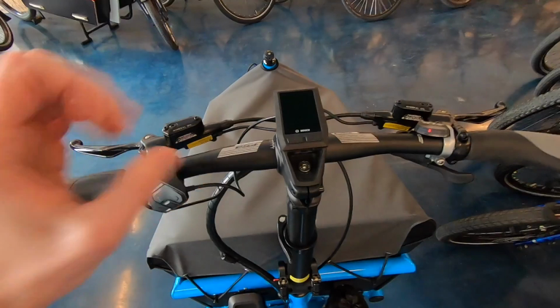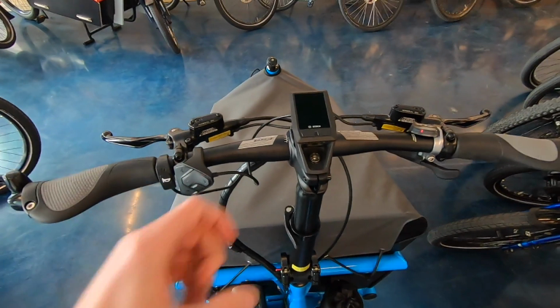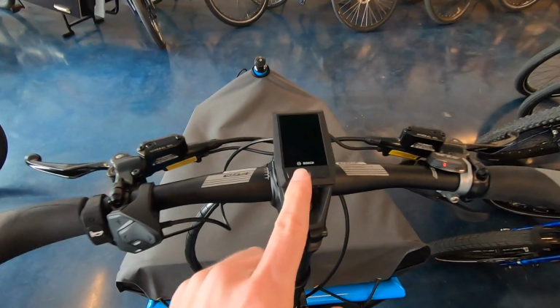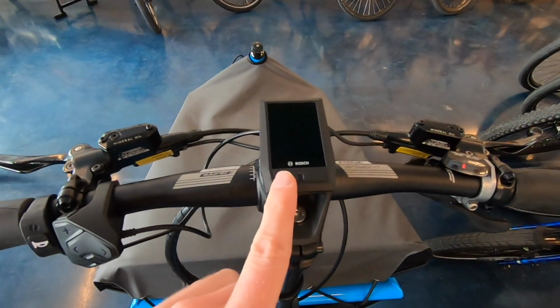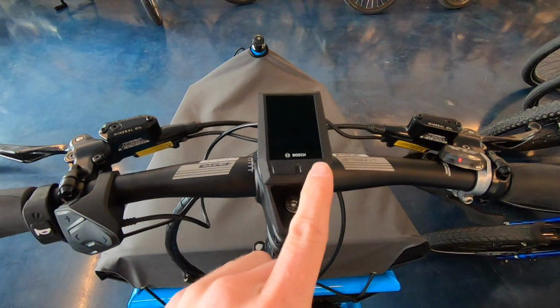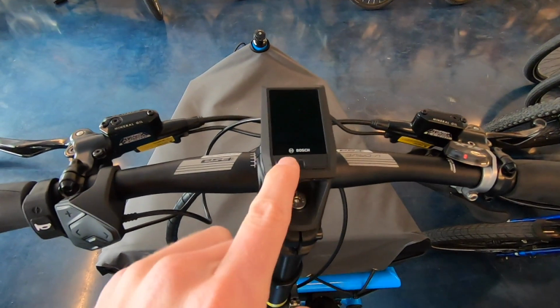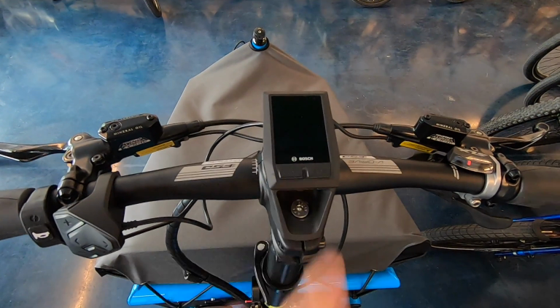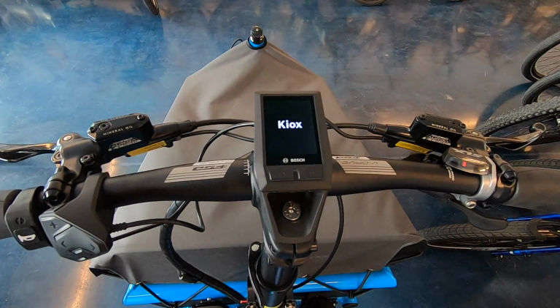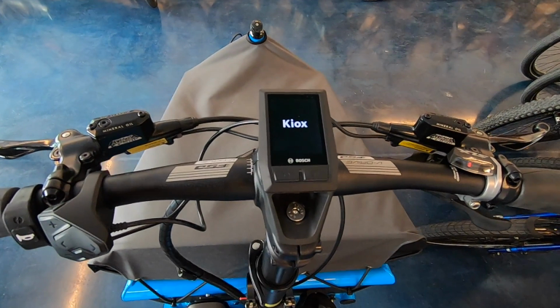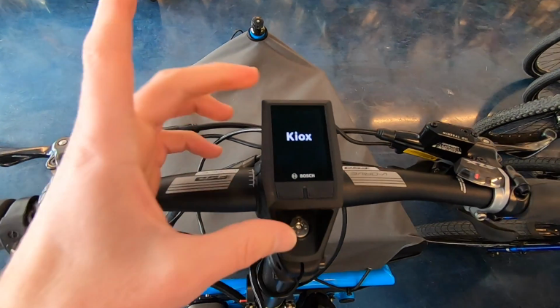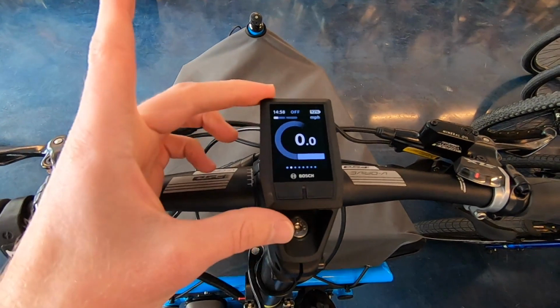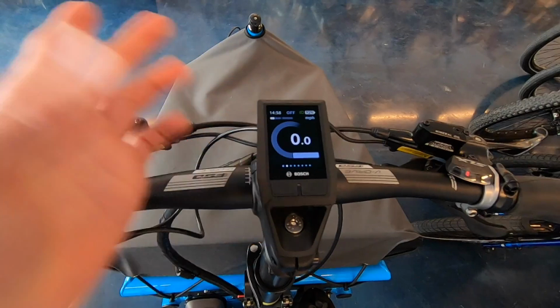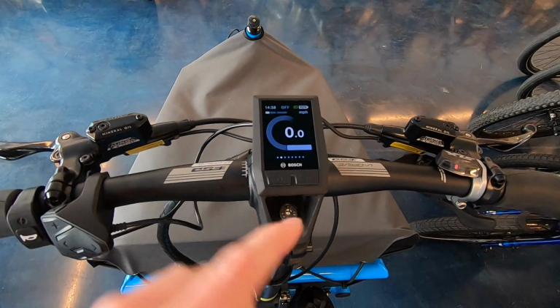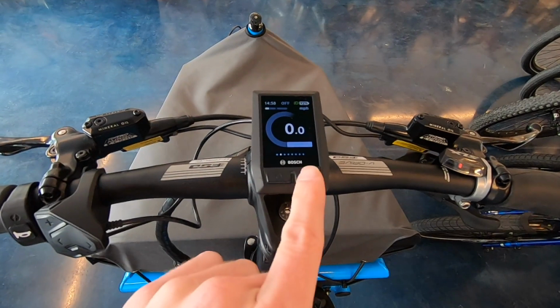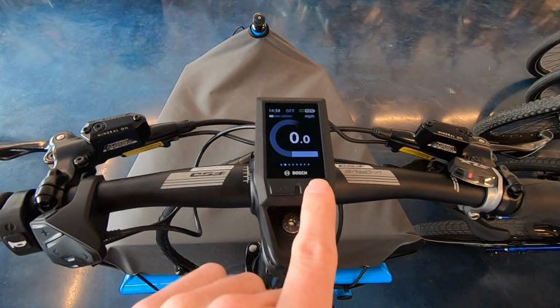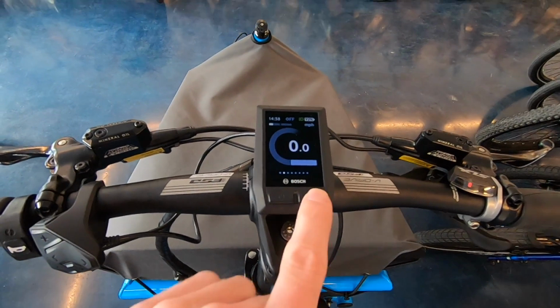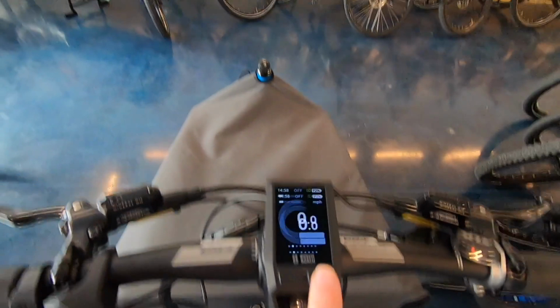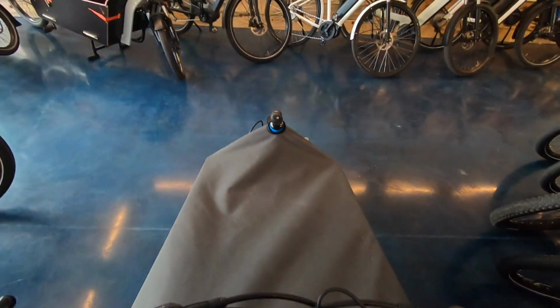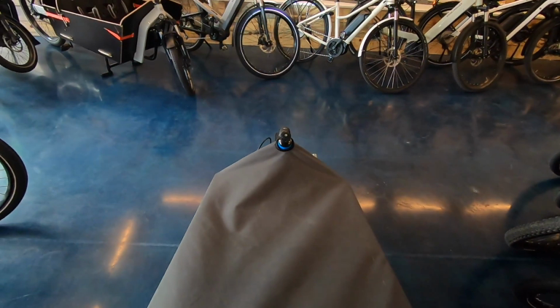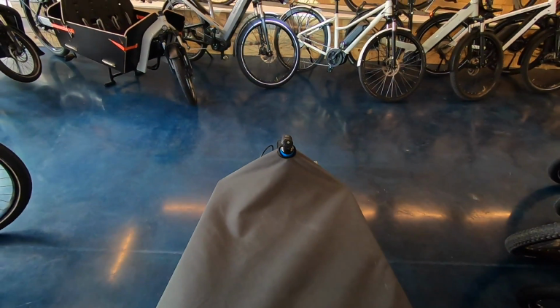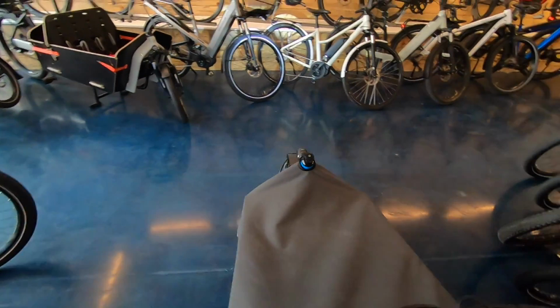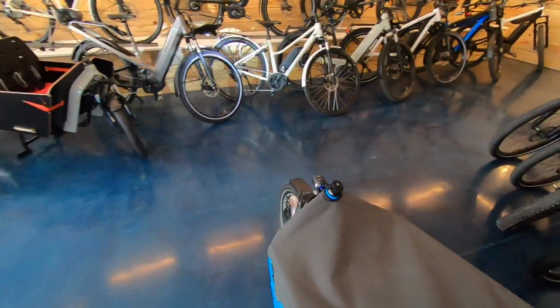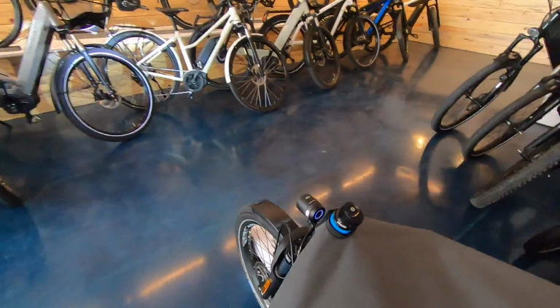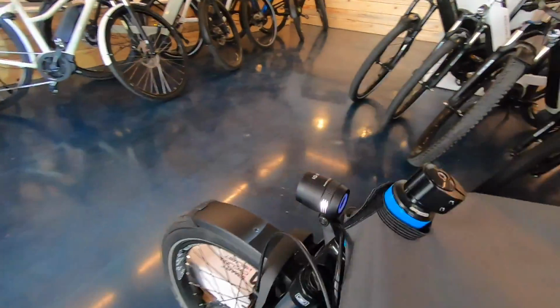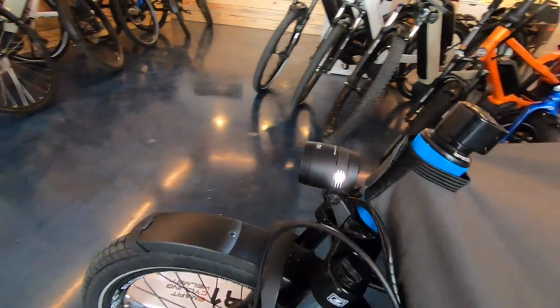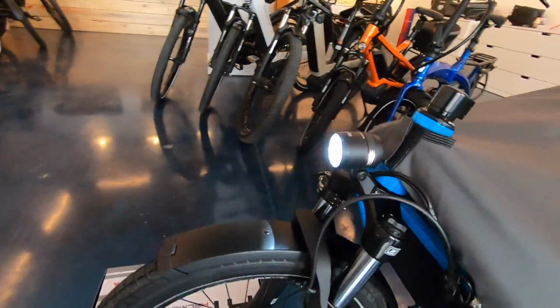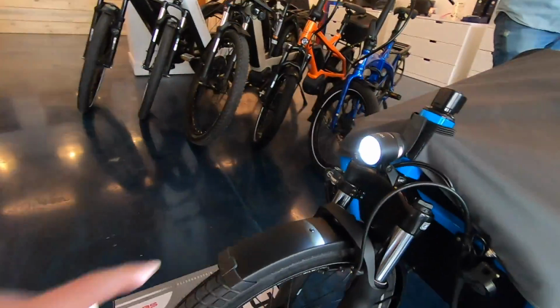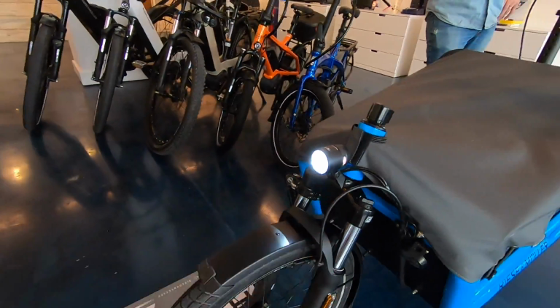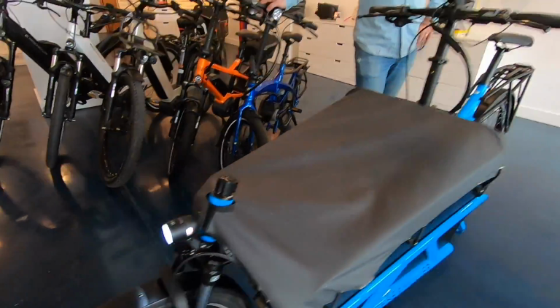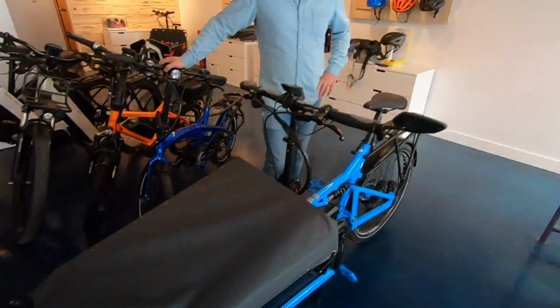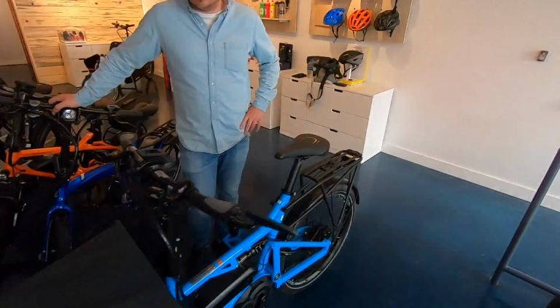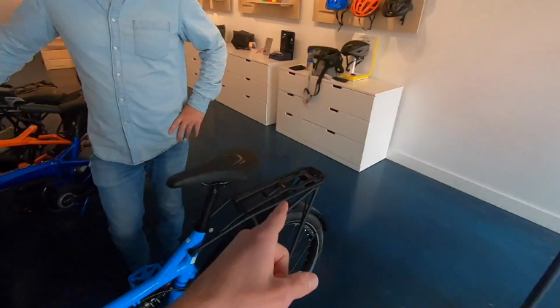You sort of set it in like that, it clicks in. We've got a power button and a lights button. Press power — it comes to life very quickly. Press the light button and you can see that the headlight turns on and off. I love this headlight — it's Busch & Müller, it's got the side vents going on.